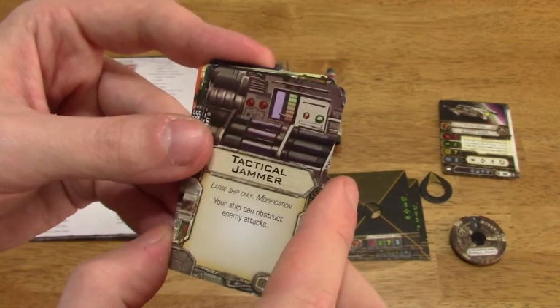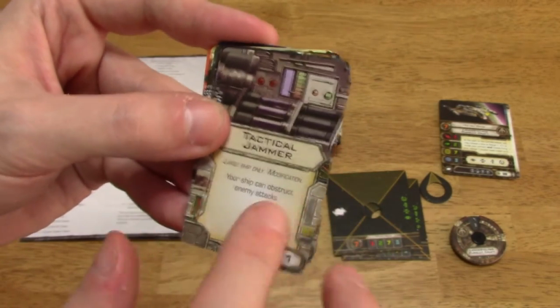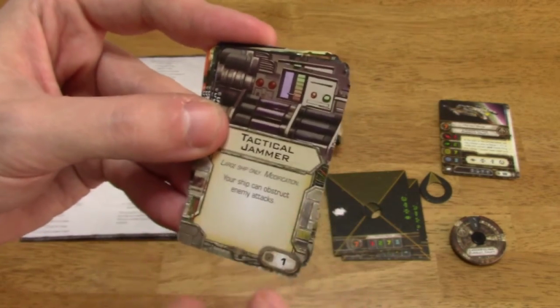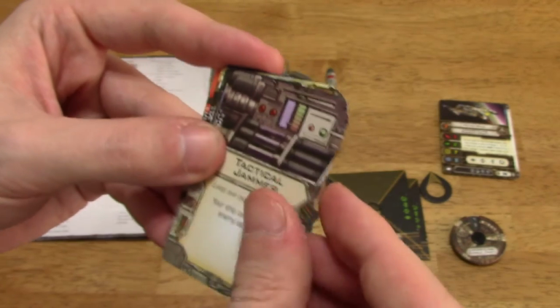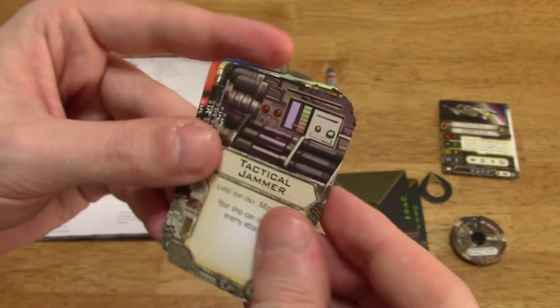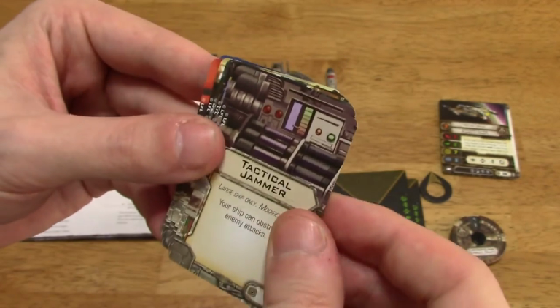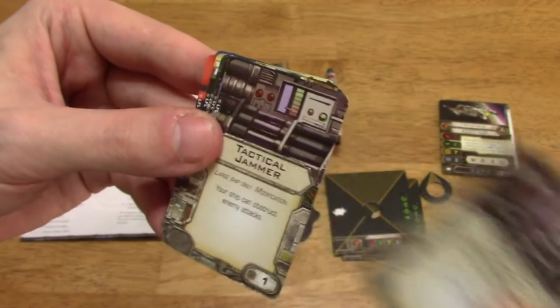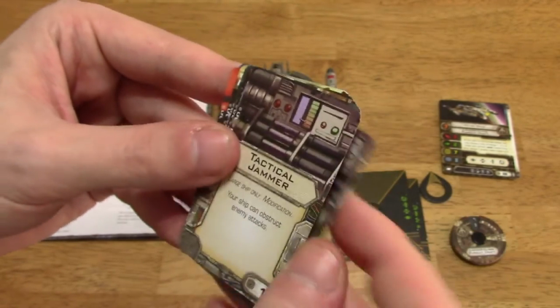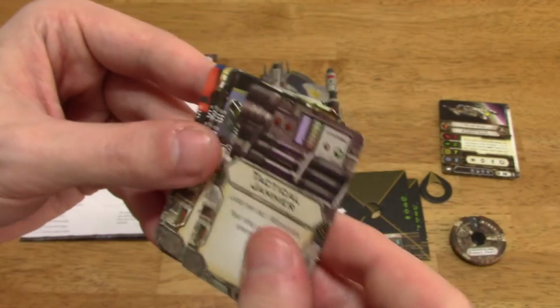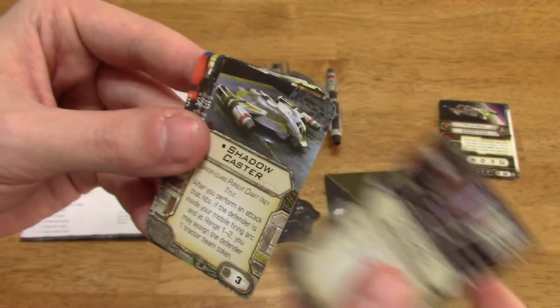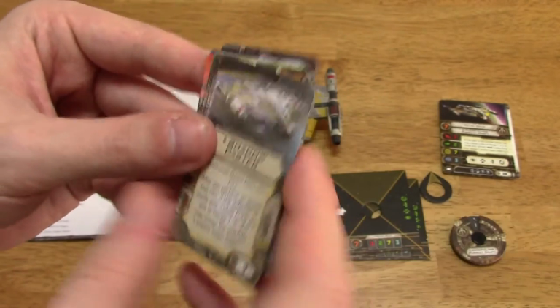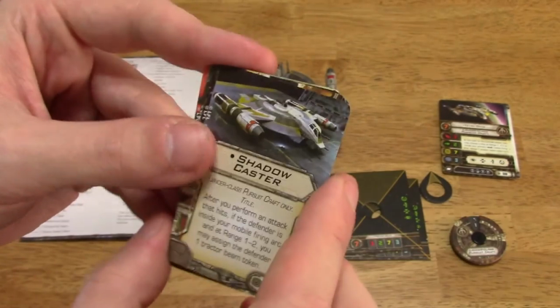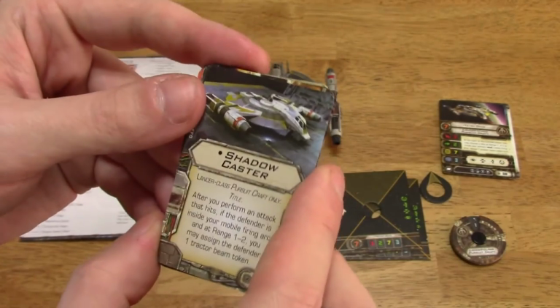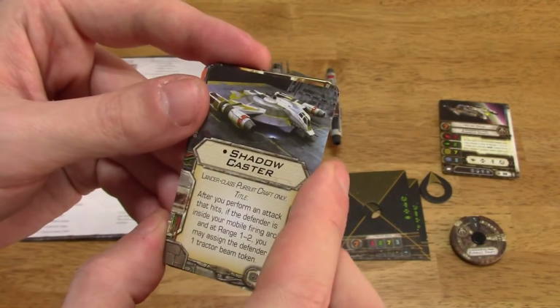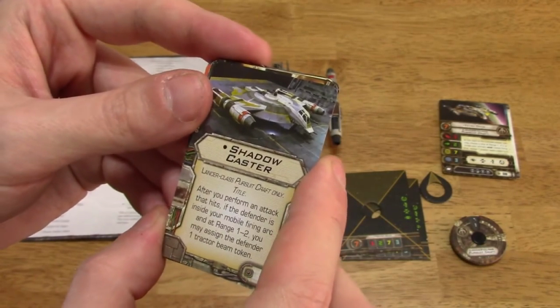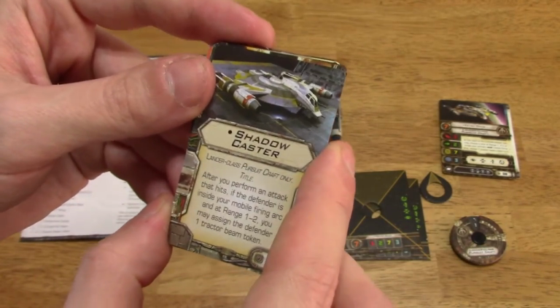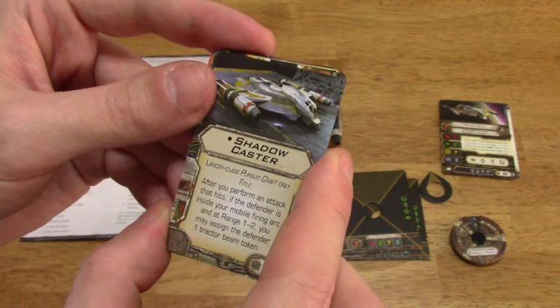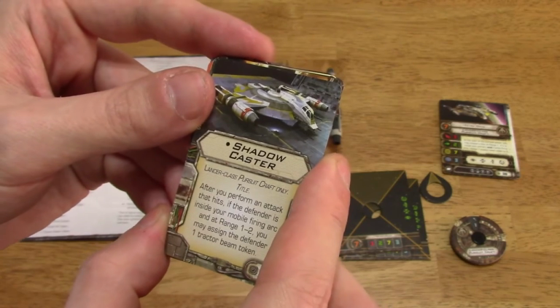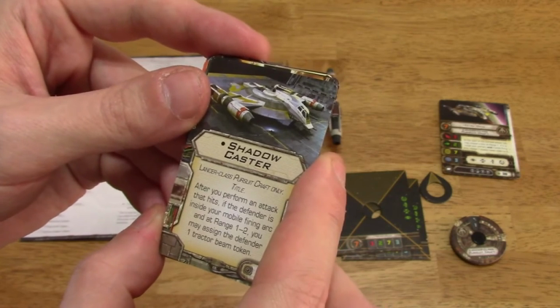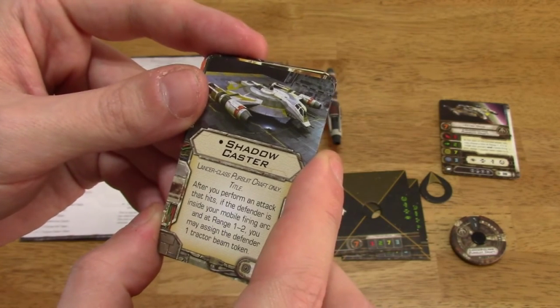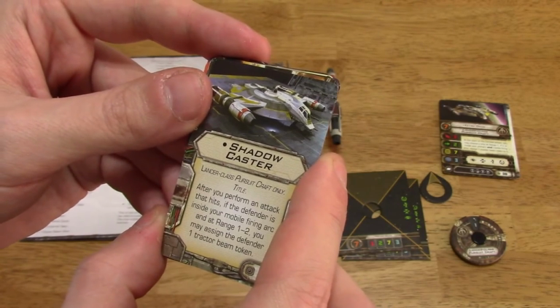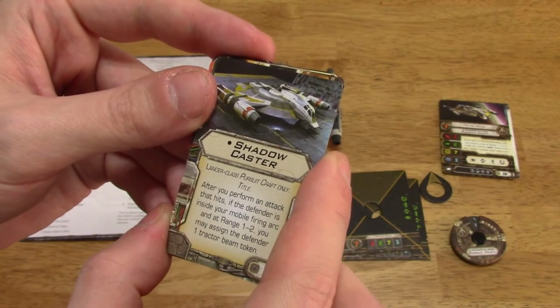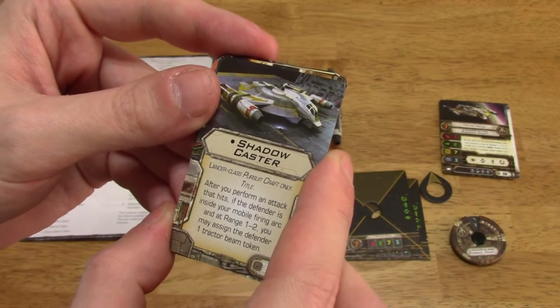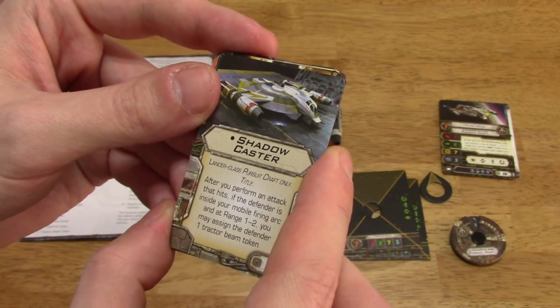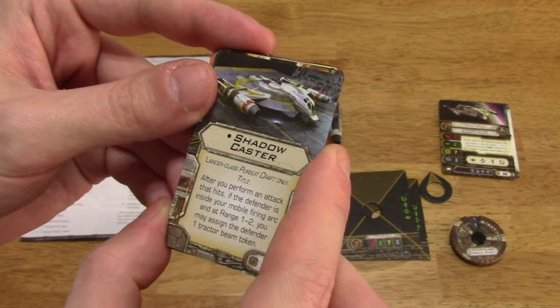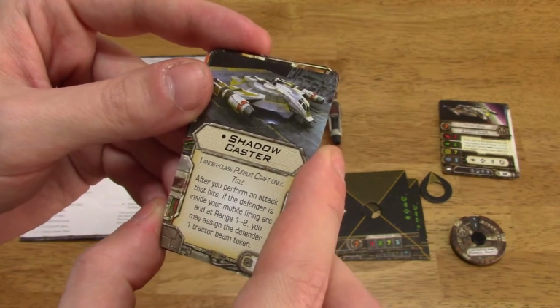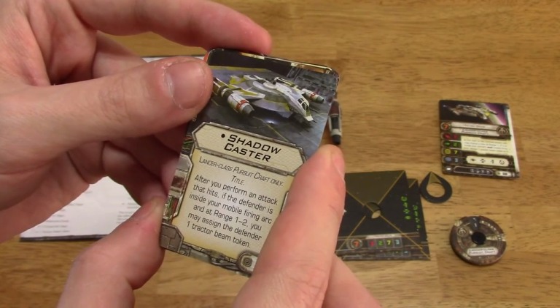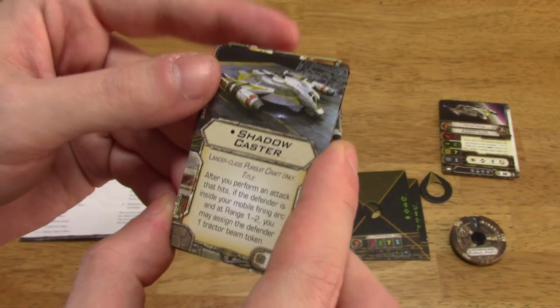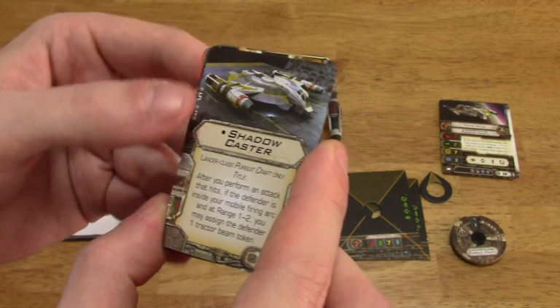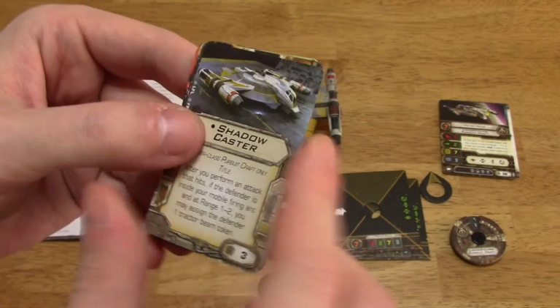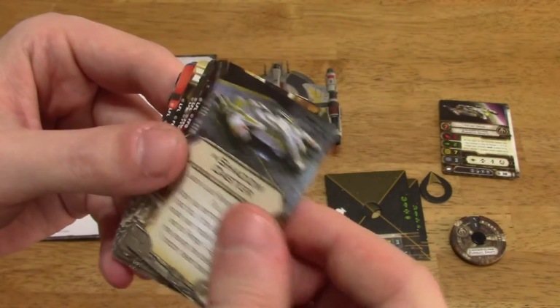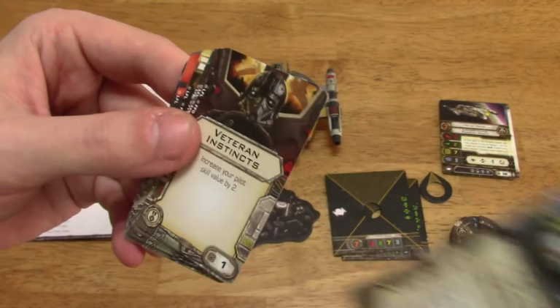Tactical Jammer — we already know what that one does, it just obstructs enemy attacks. There are two of those. Shadowcaster Title: after you perform an attack that hits, if the defender is inside your mobile firing arc and at range 1 or 2, you may assign the defender one tractor beam token.